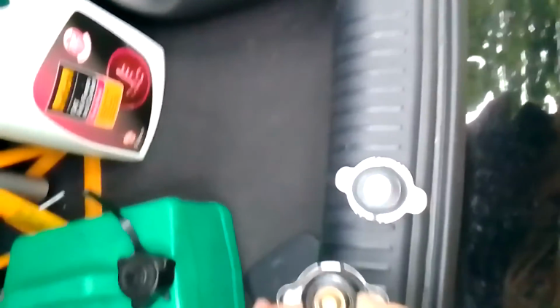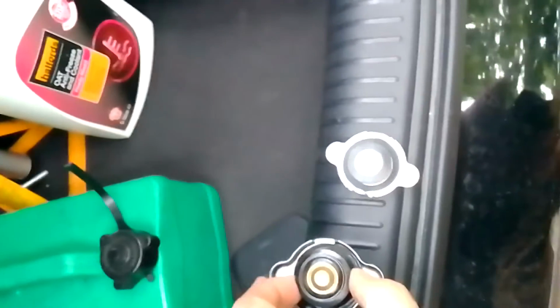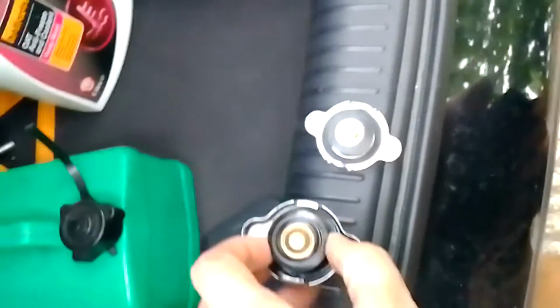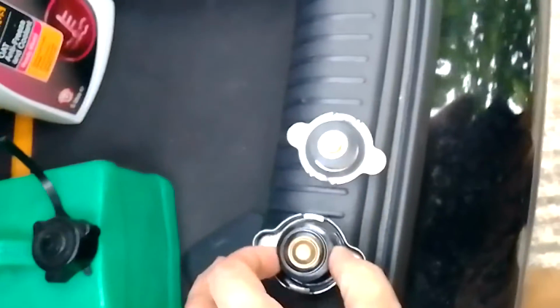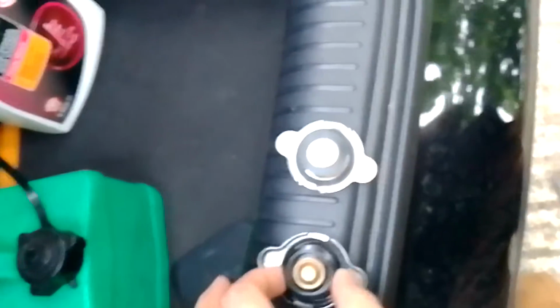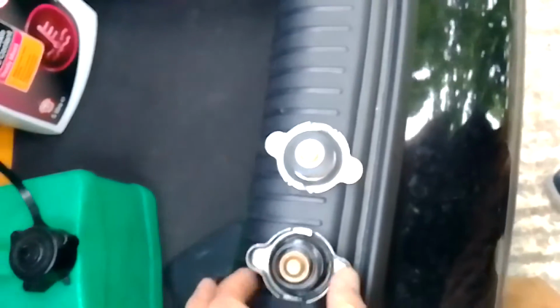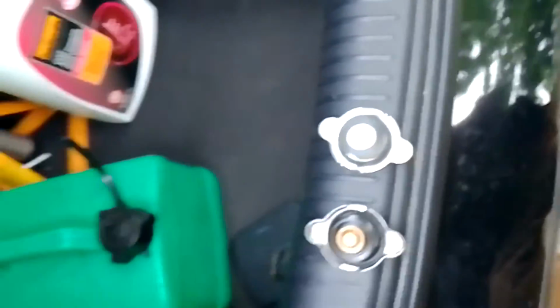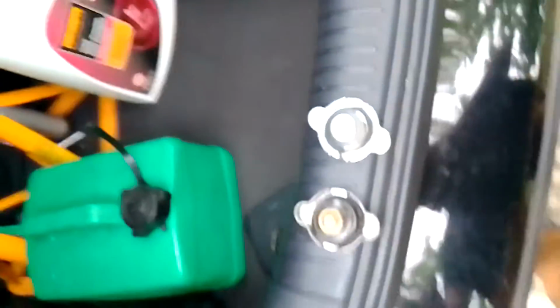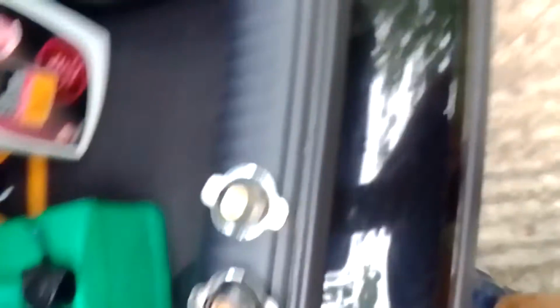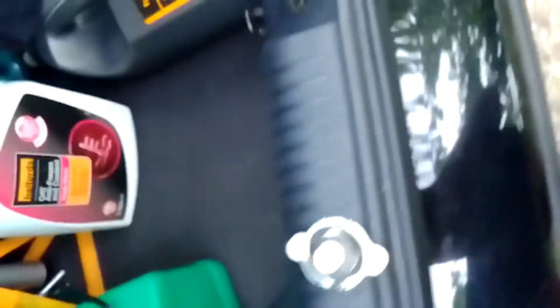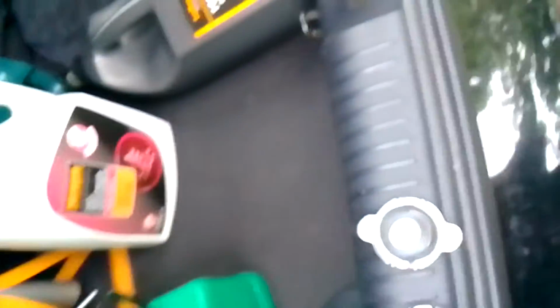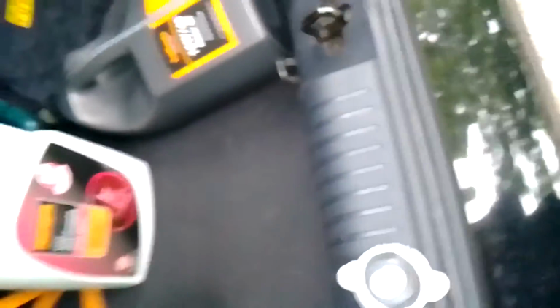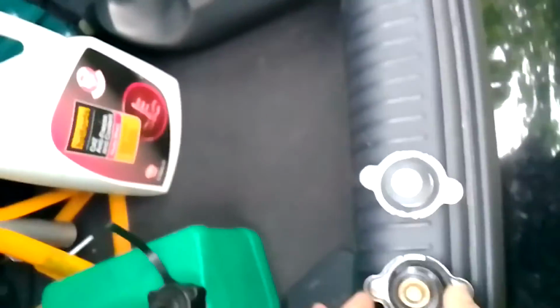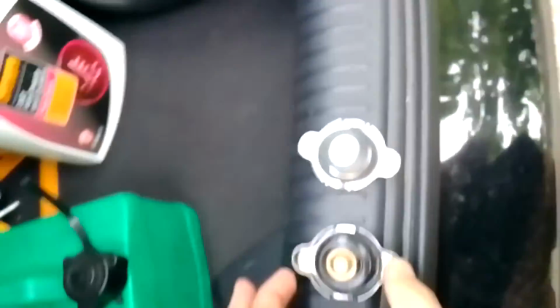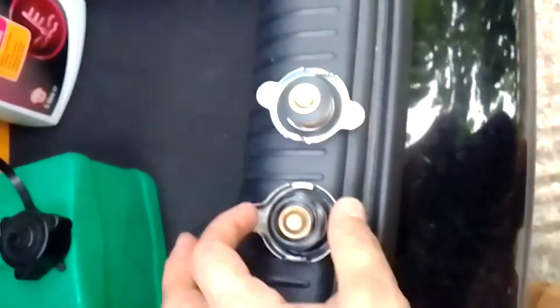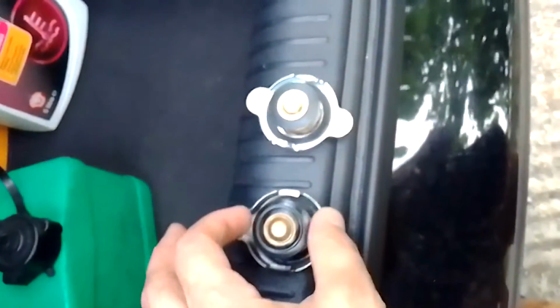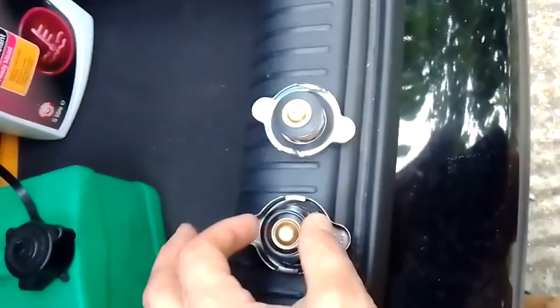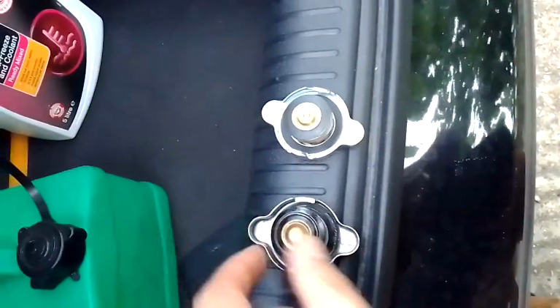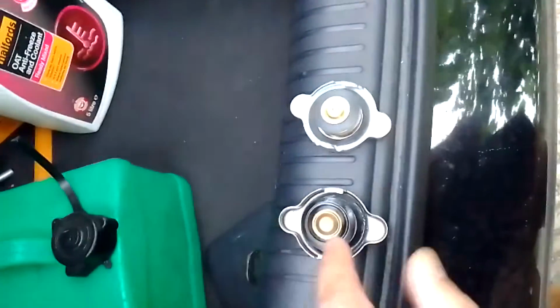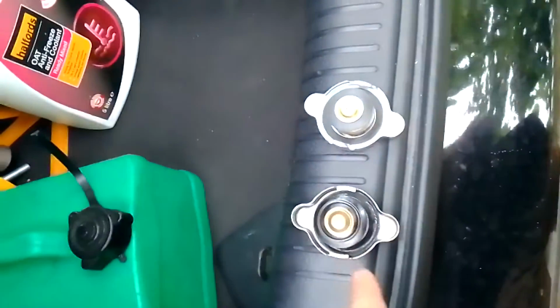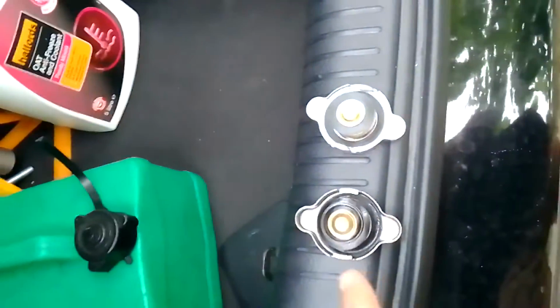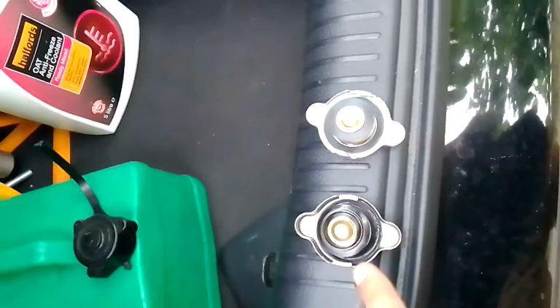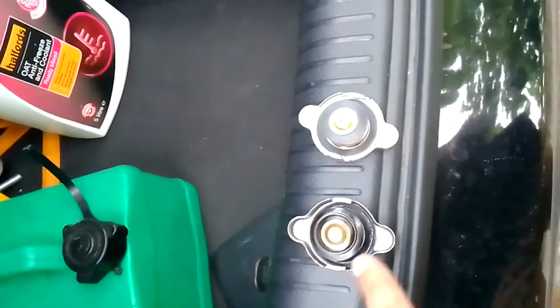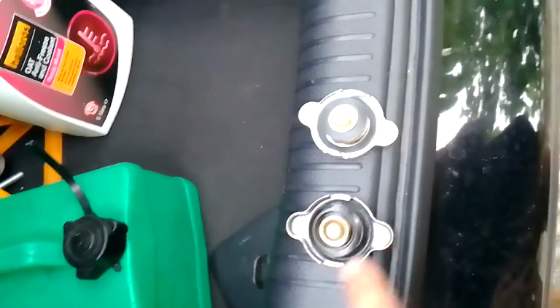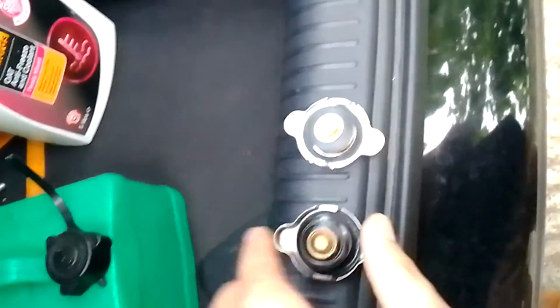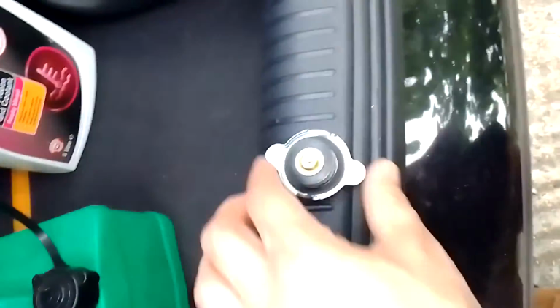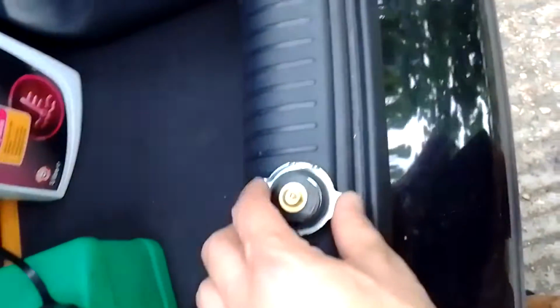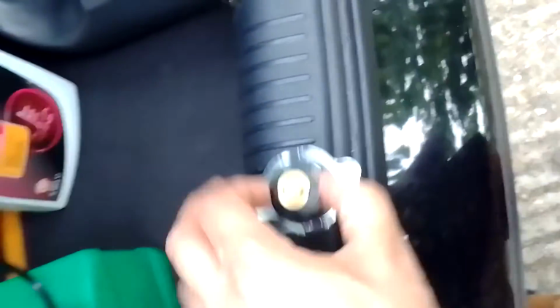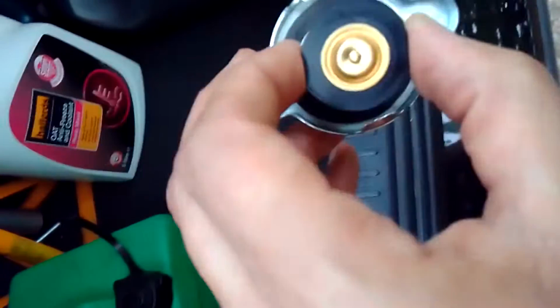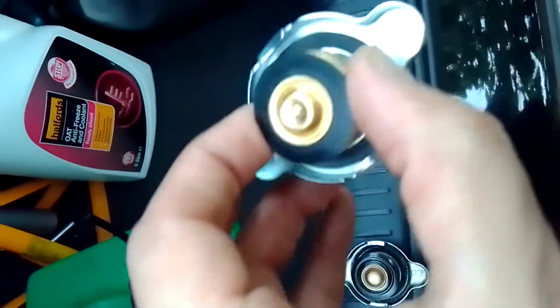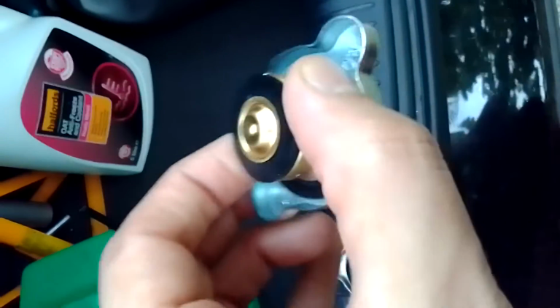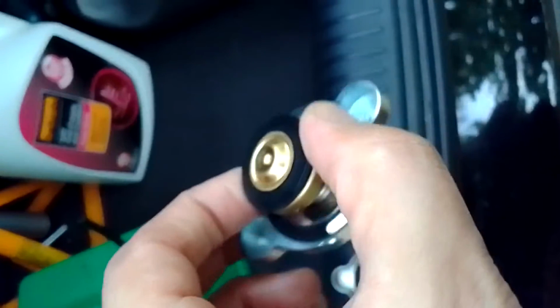It's a very important part. Before you do anything major, check the radiator cap. If it looks like this, that will be the culprit — that will be the problem. It has to look nice, smooth, and clean.